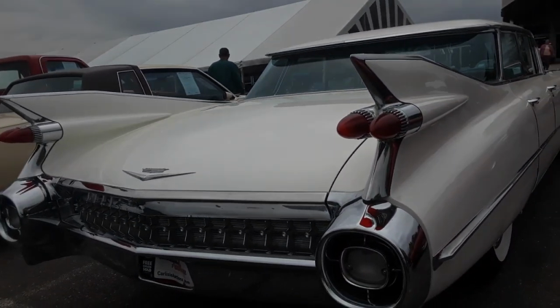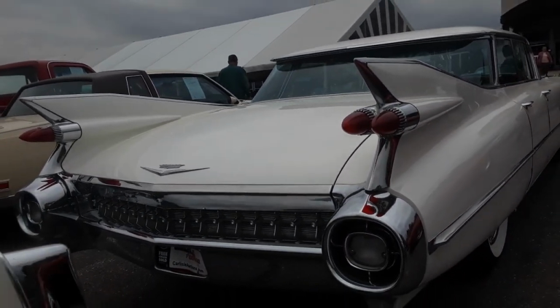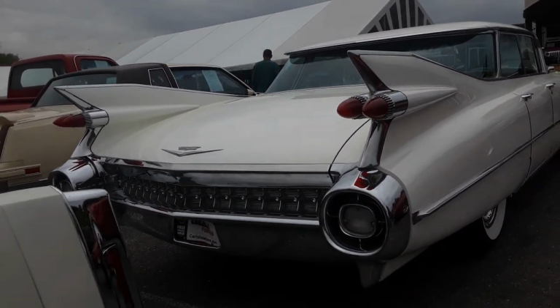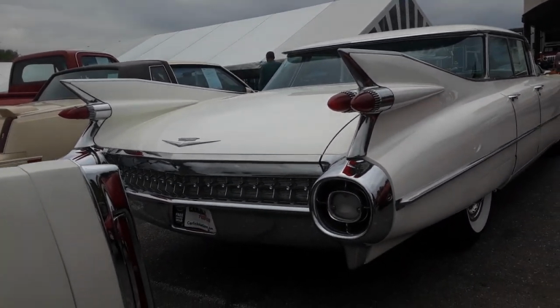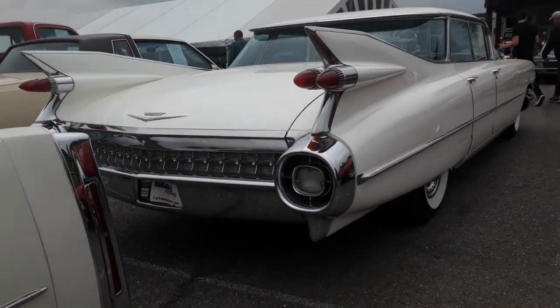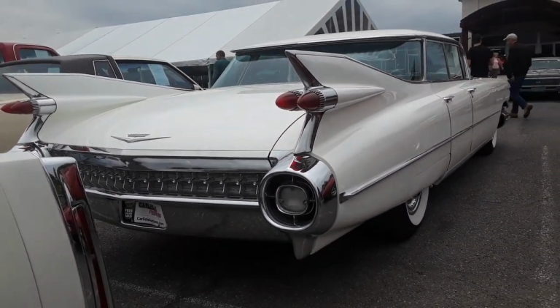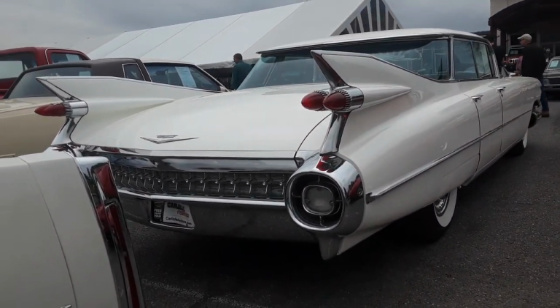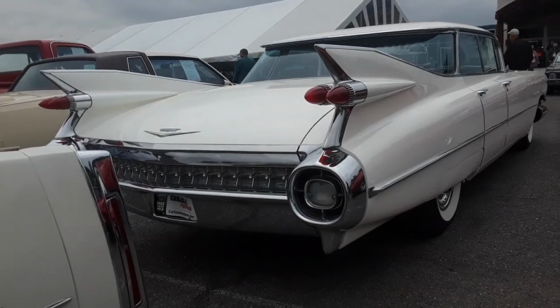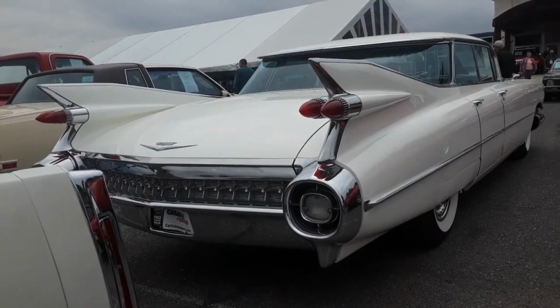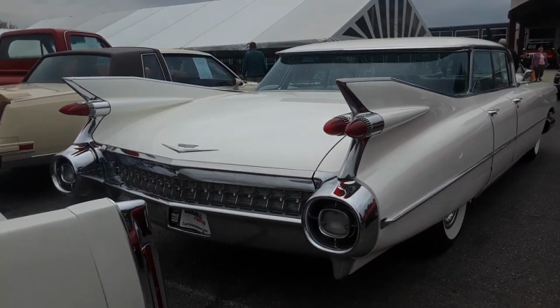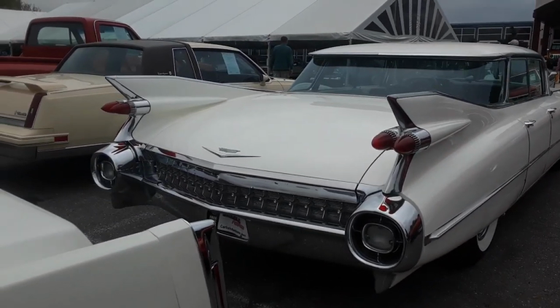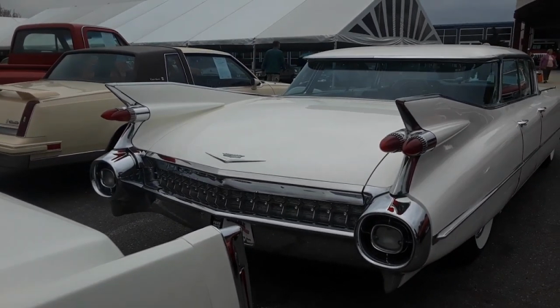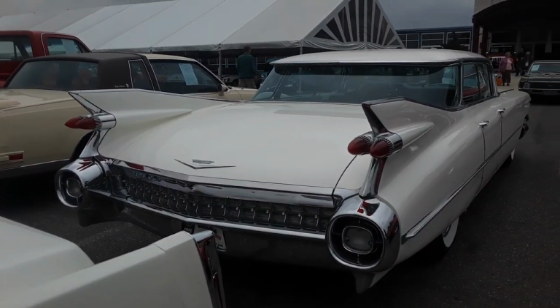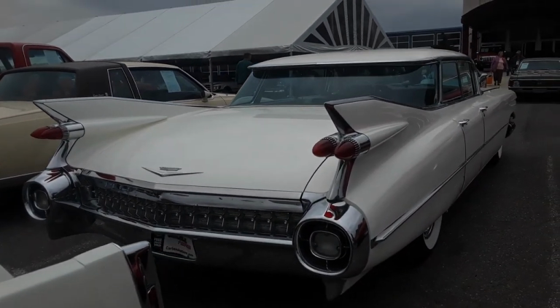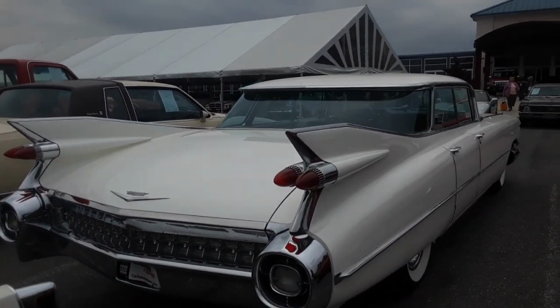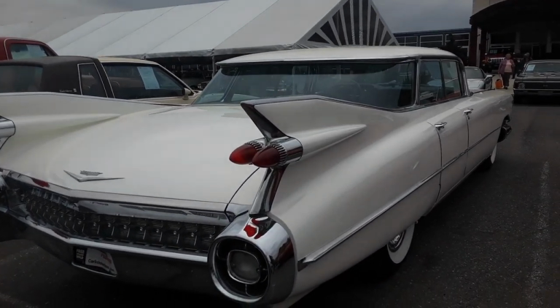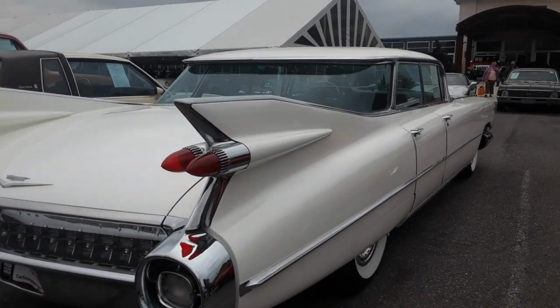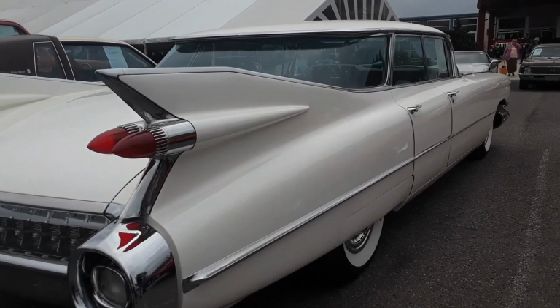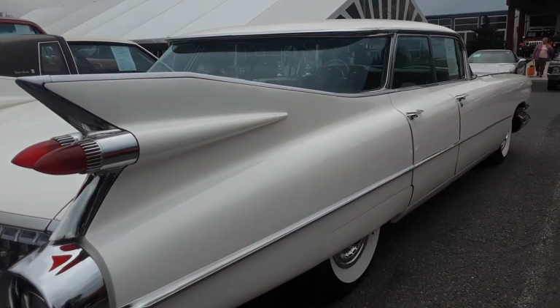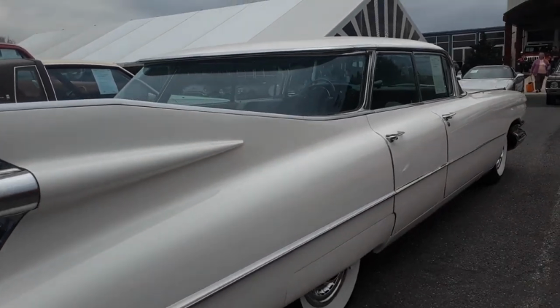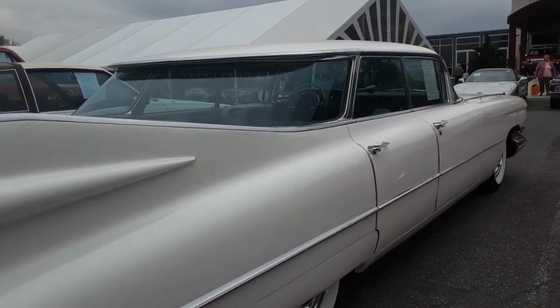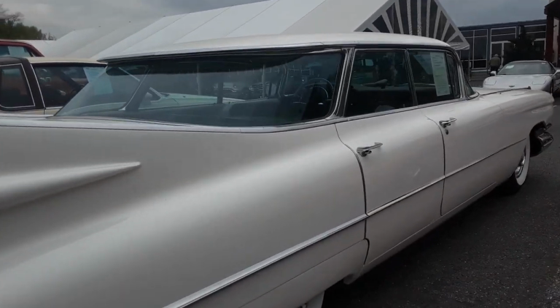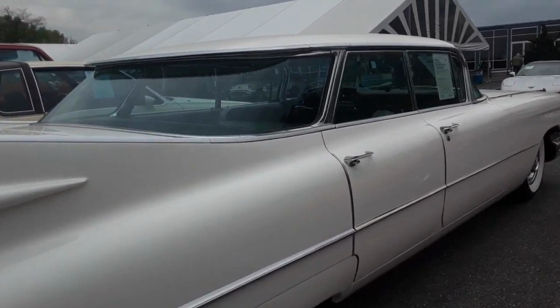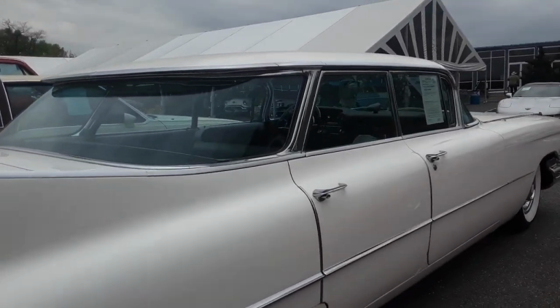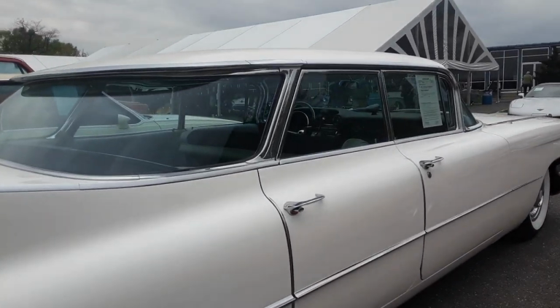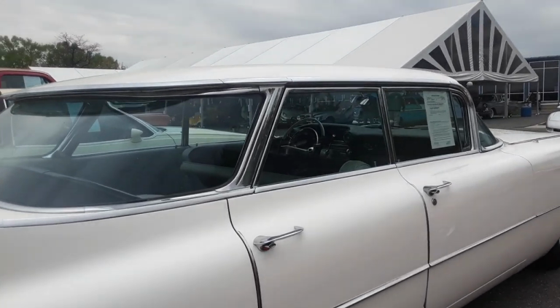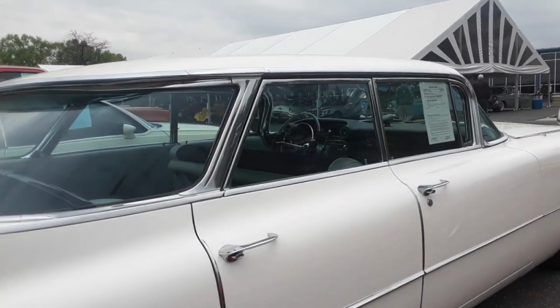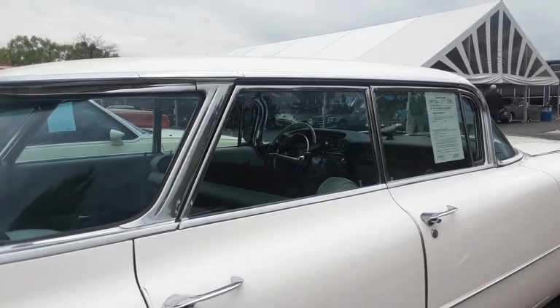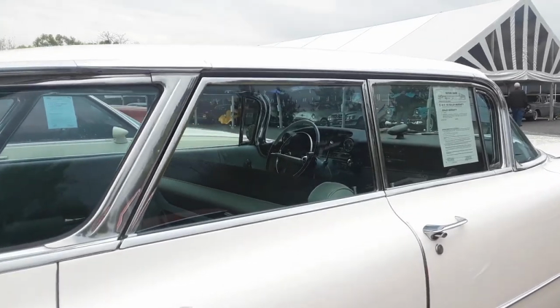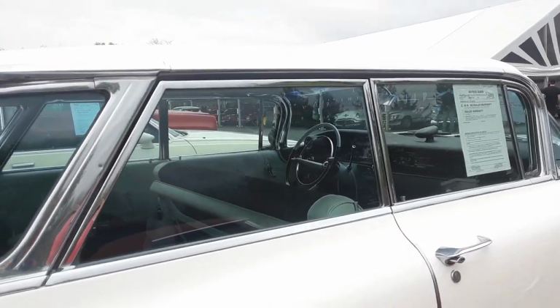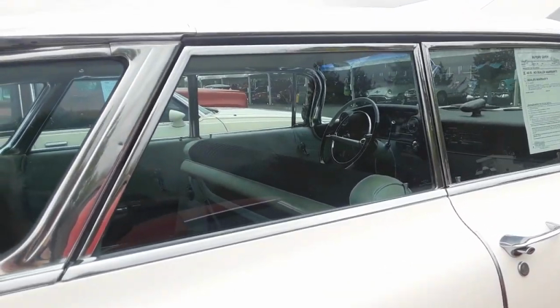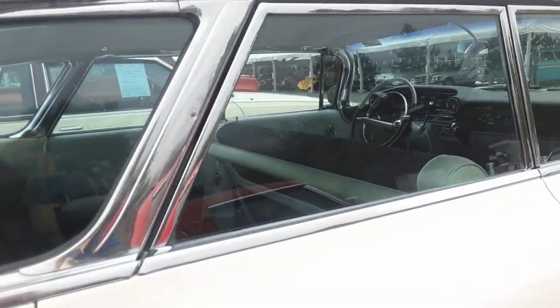This particular one looks pretty good — it's got very, very straight body work, which is a tough one. But look at those iconic fins, folks.